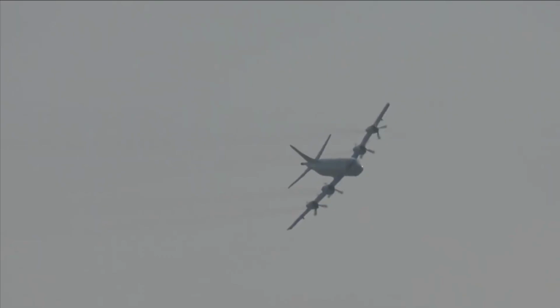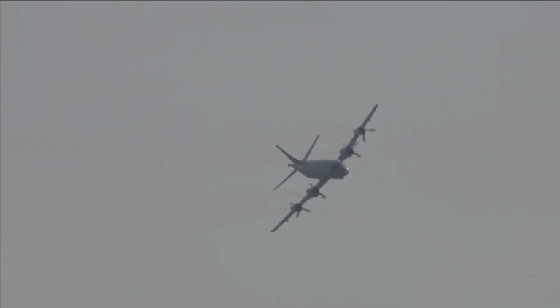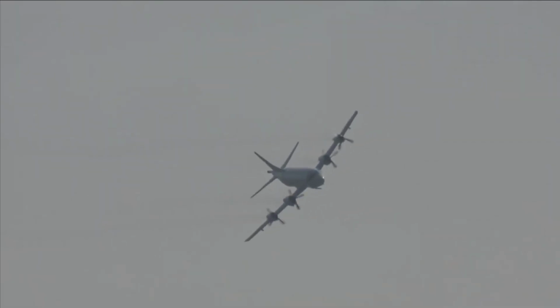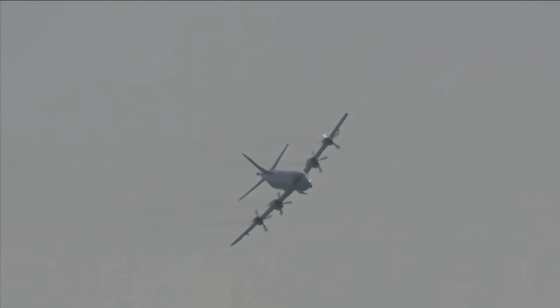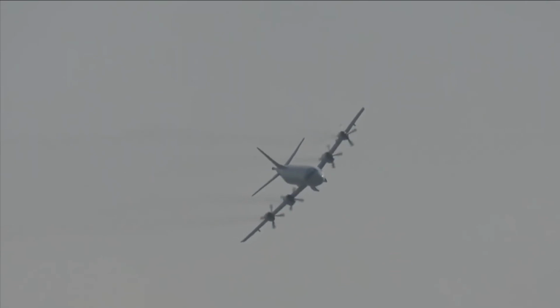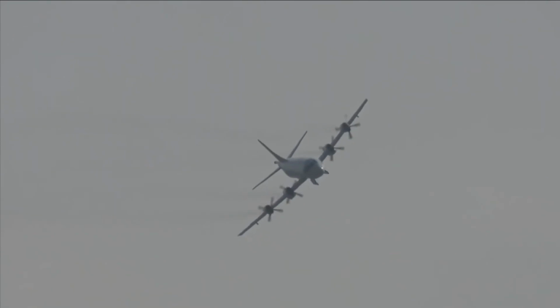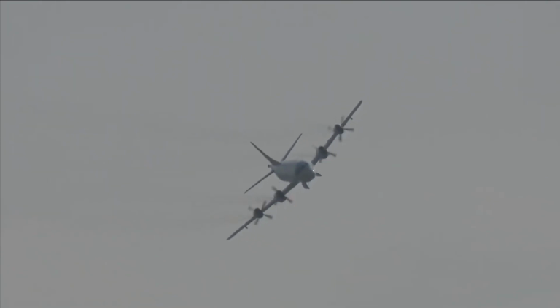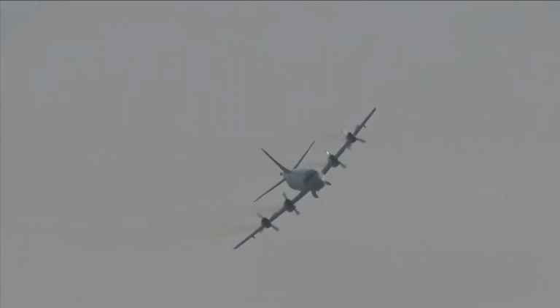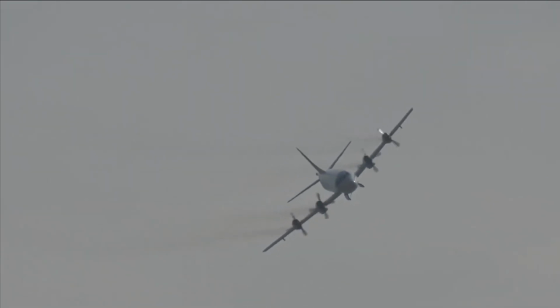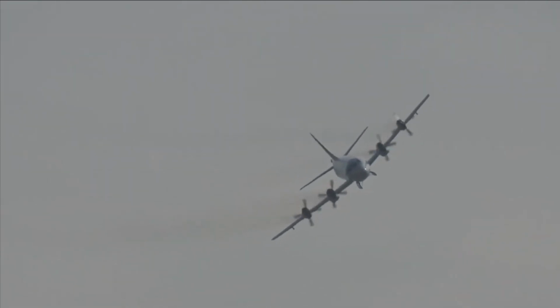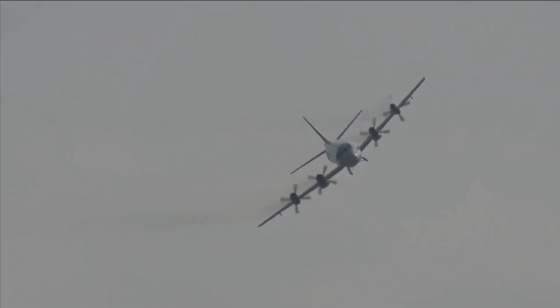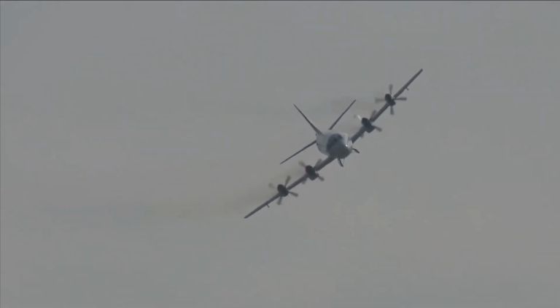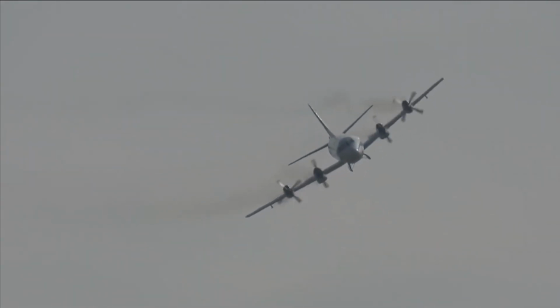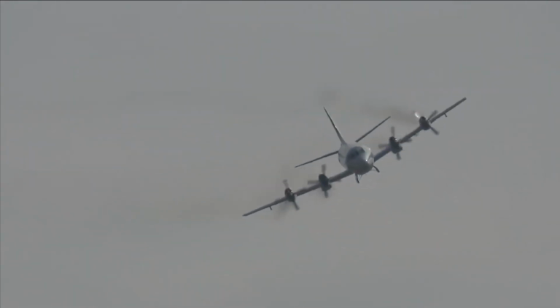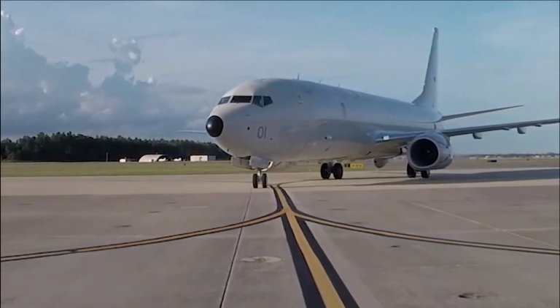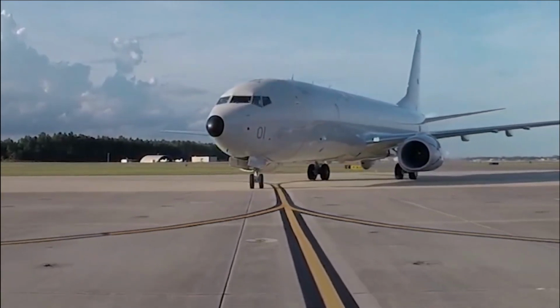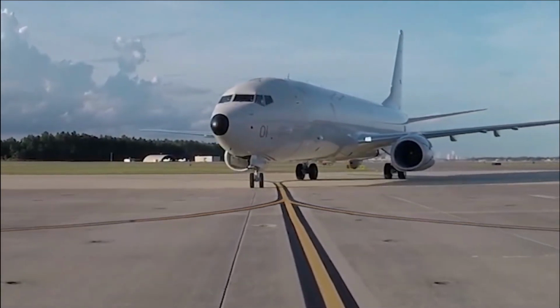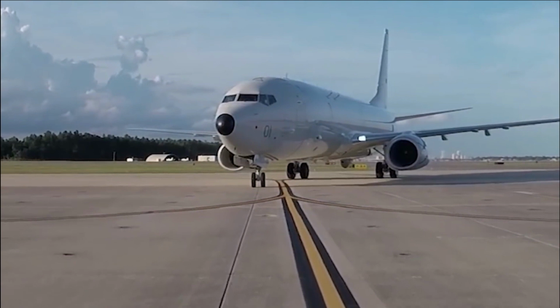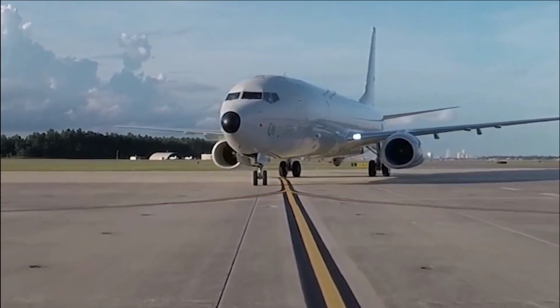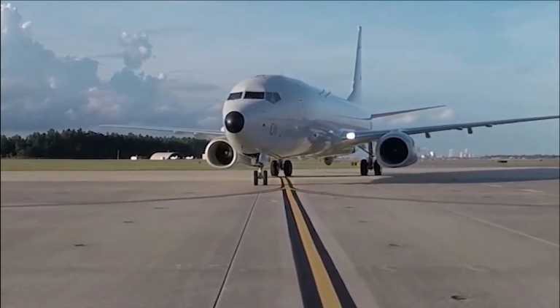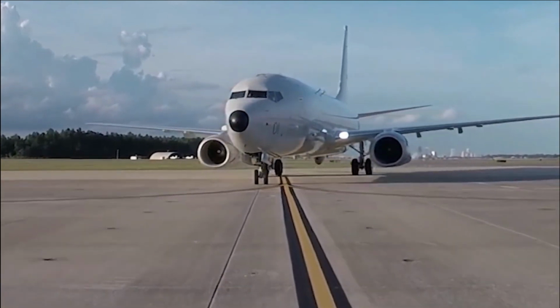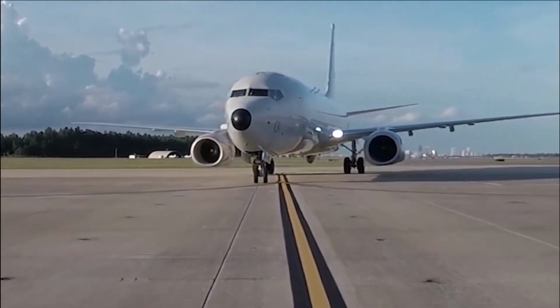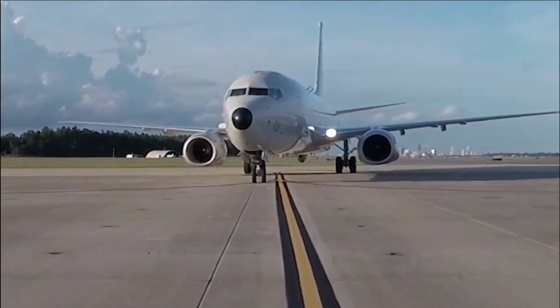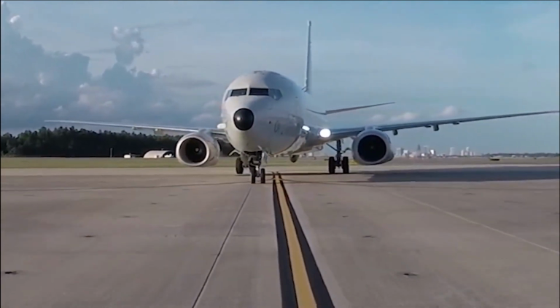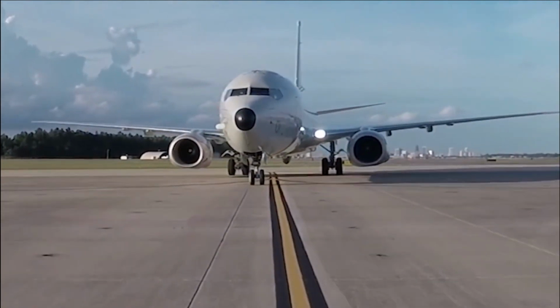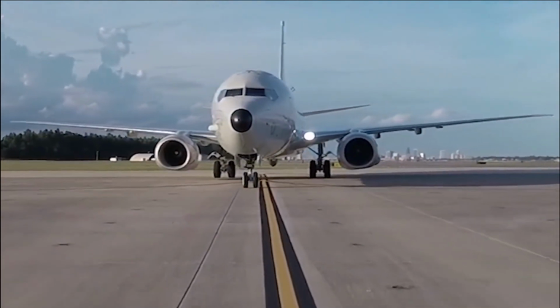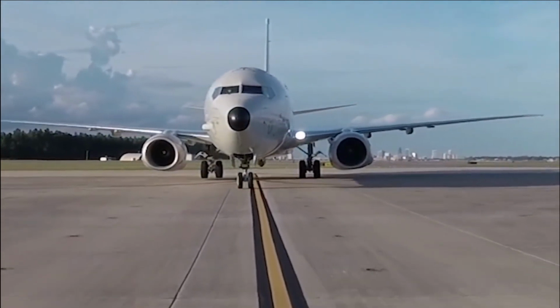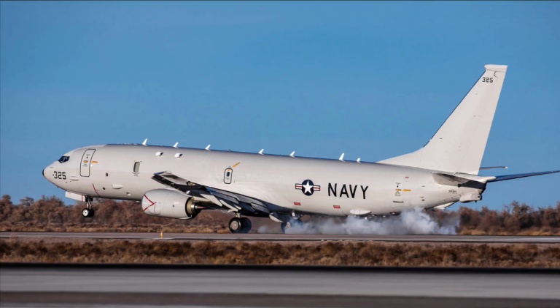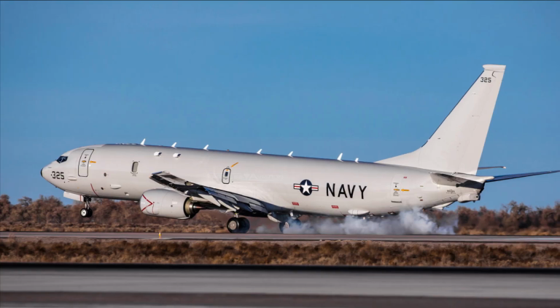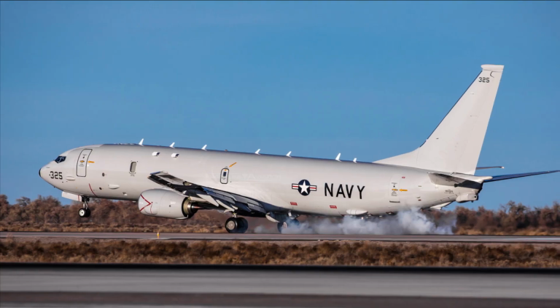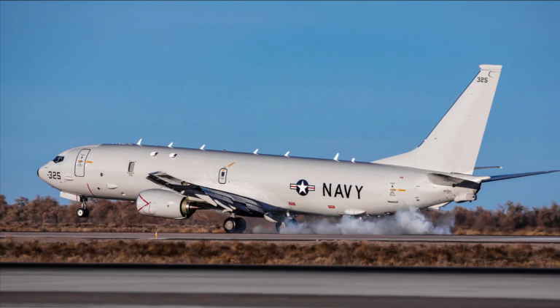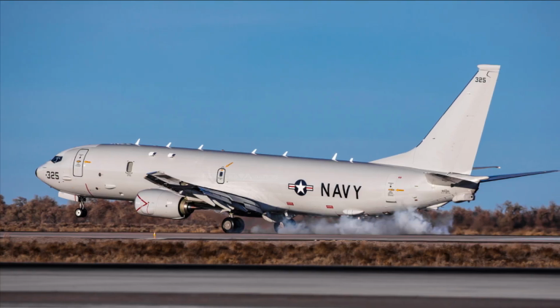Besides its primary roles in ASW, ASU, and ISR, the P-8 Poseidon can also be used for search and rescue (SAR) missions and maritime intelligence gathering.